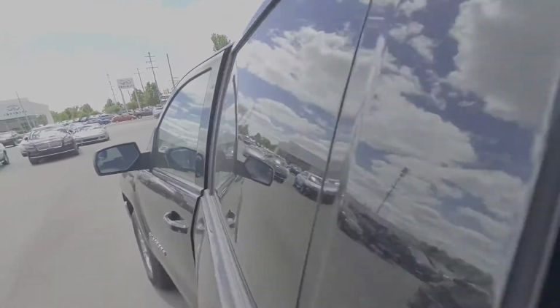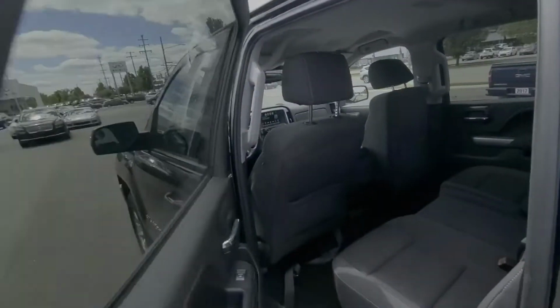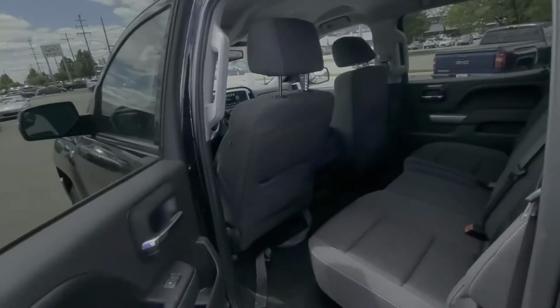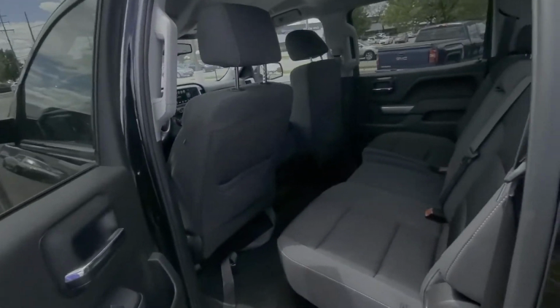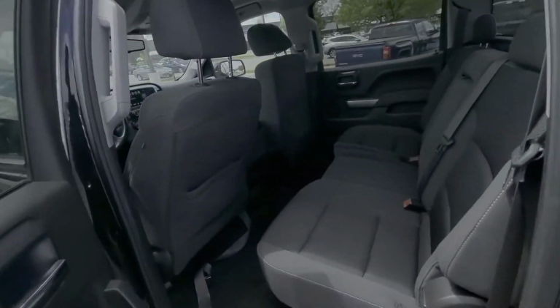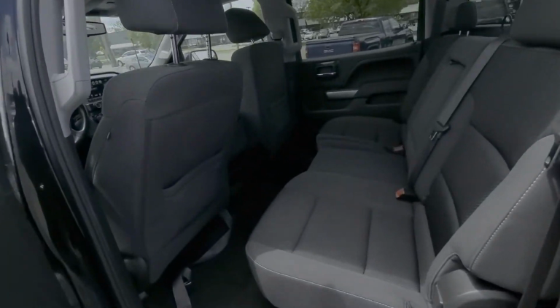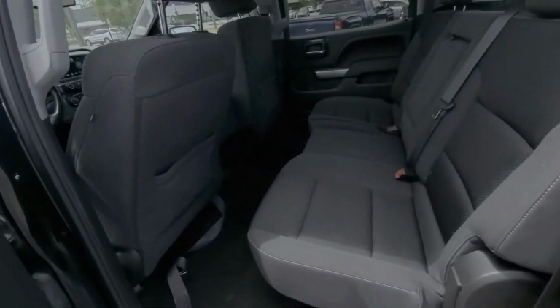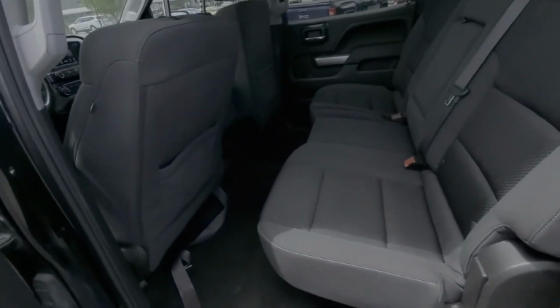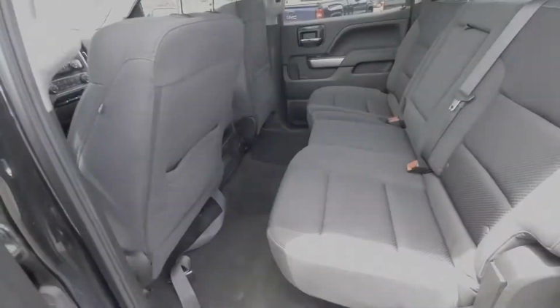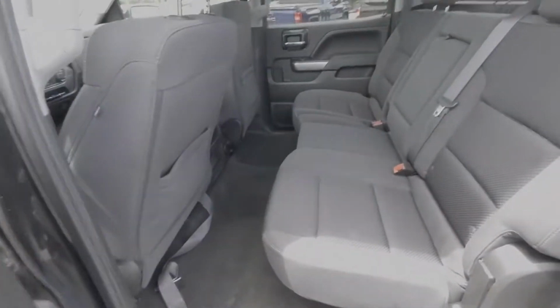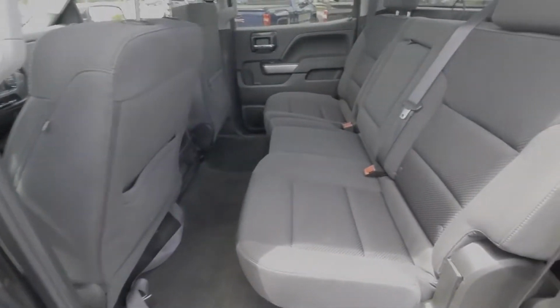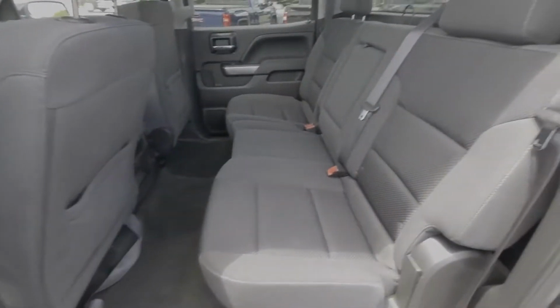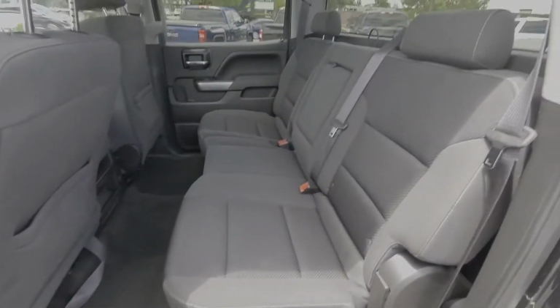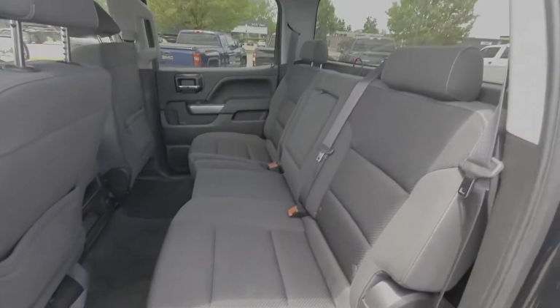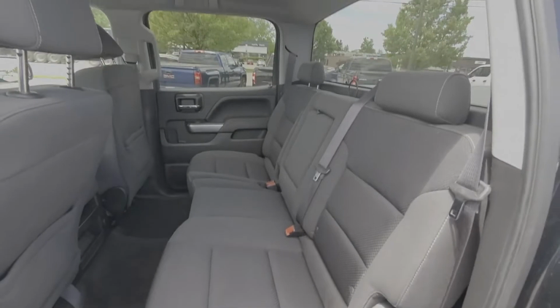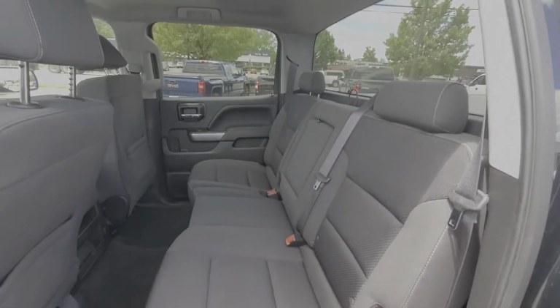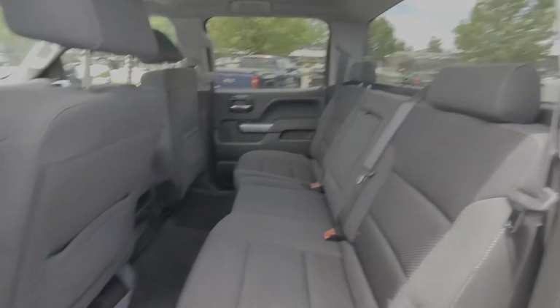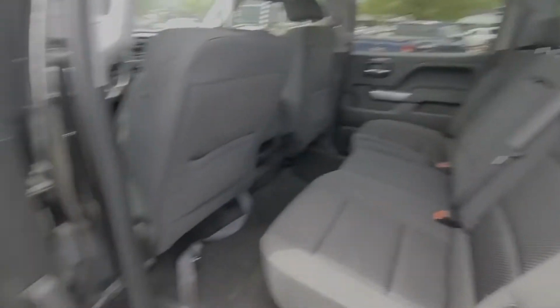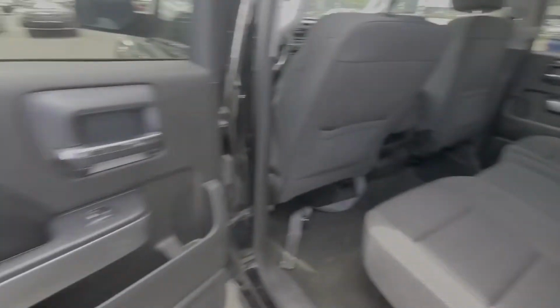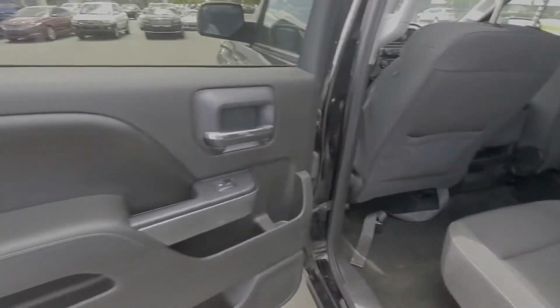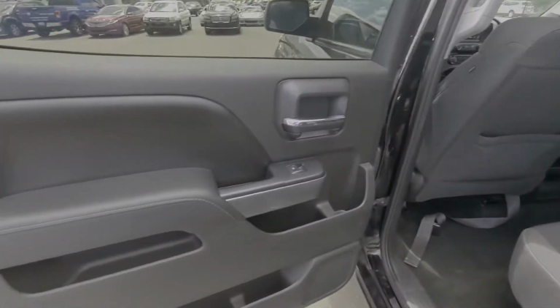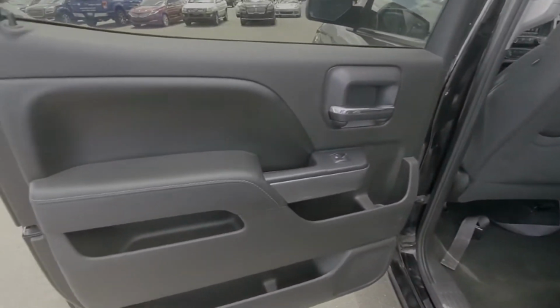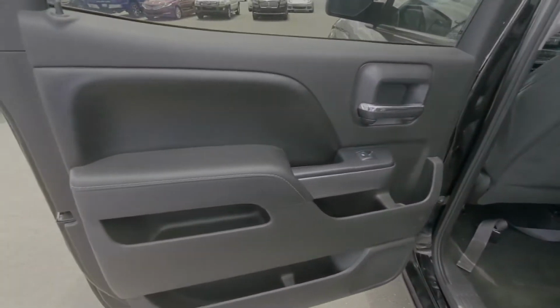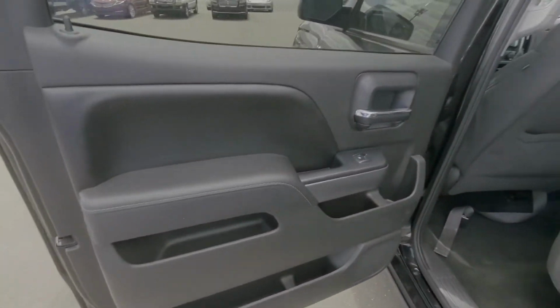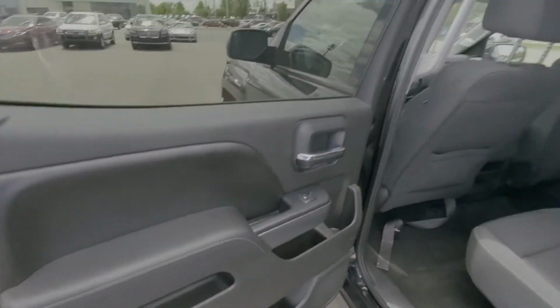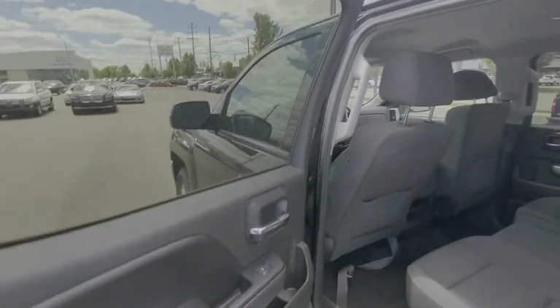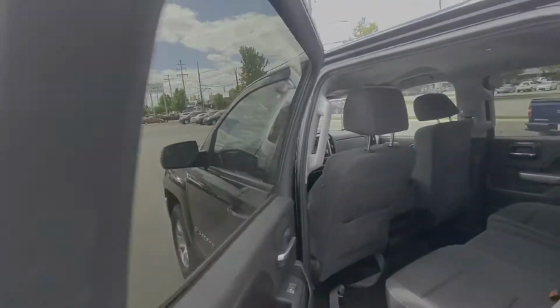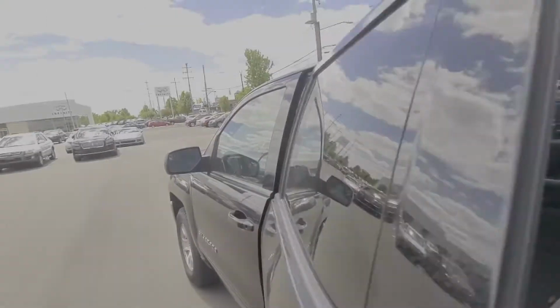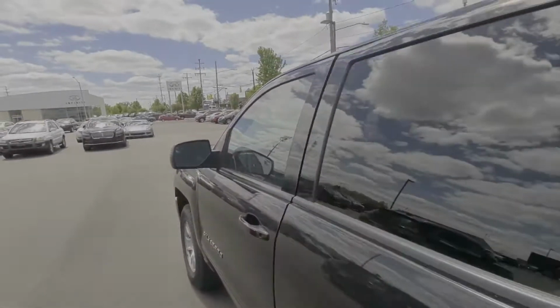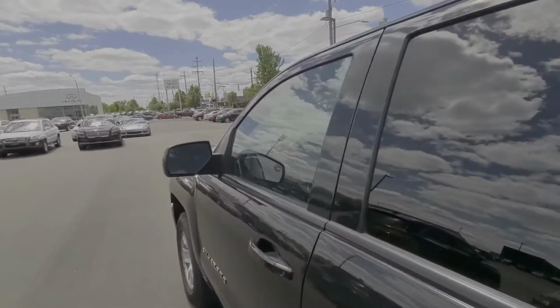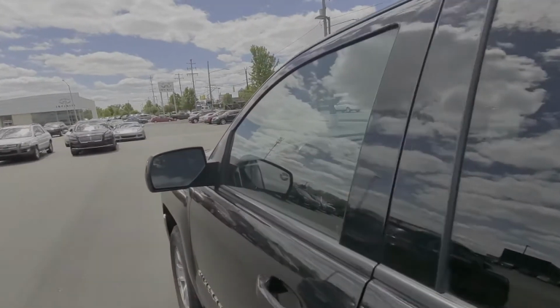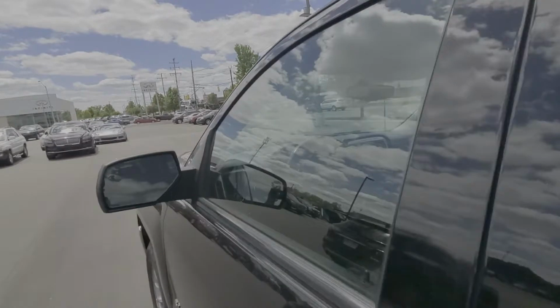running lights, traction control, cruise control, power side view mirrors, air conditioning. Schedule a test drive now before this model is gone.